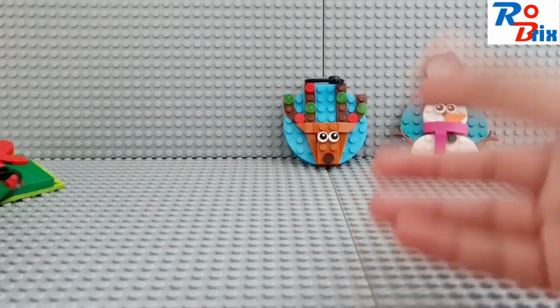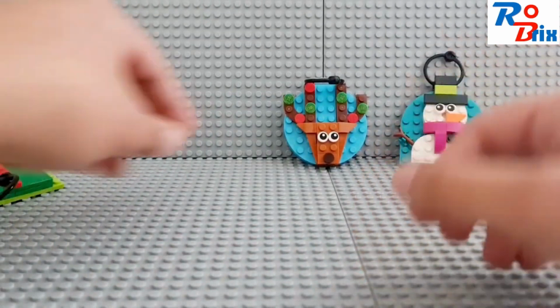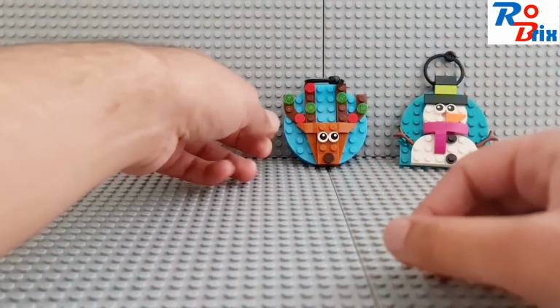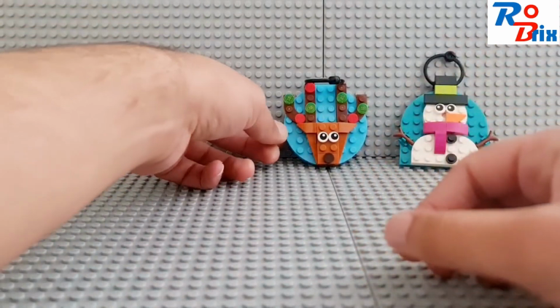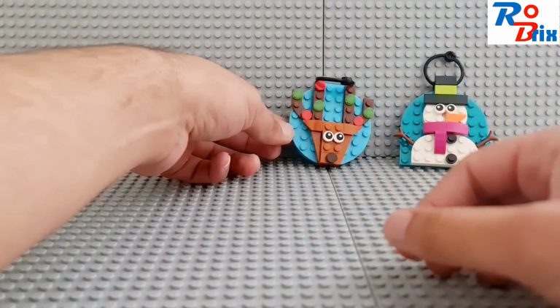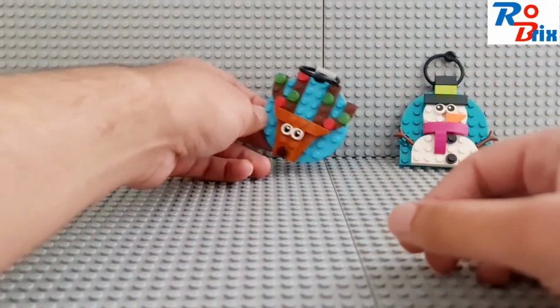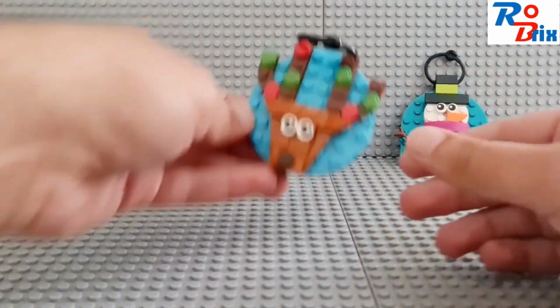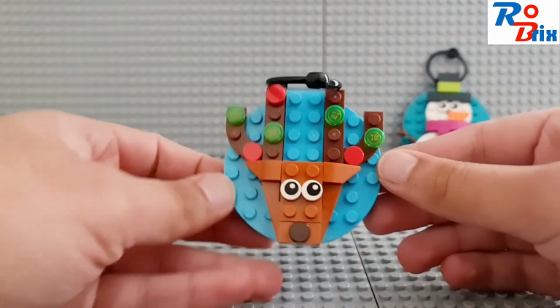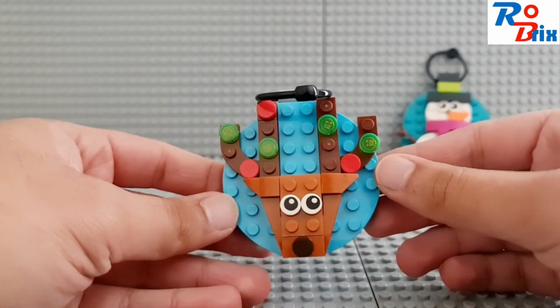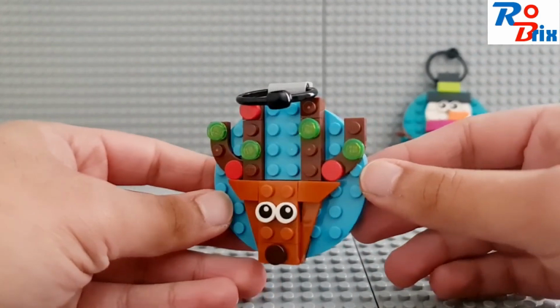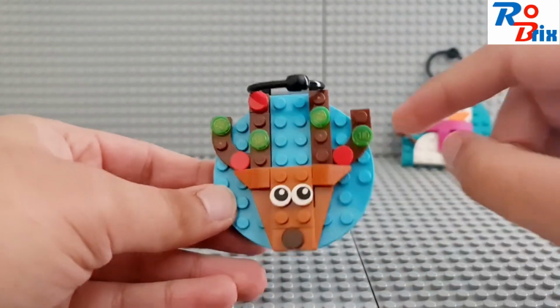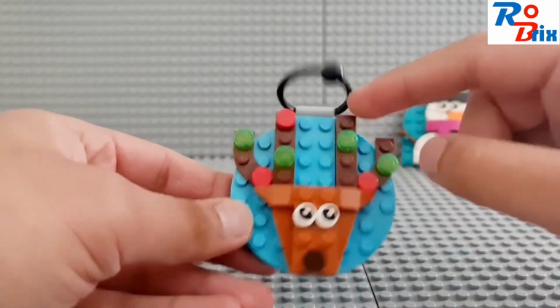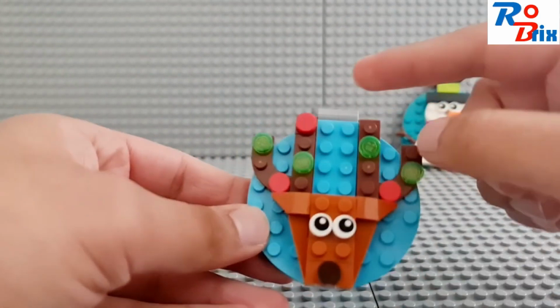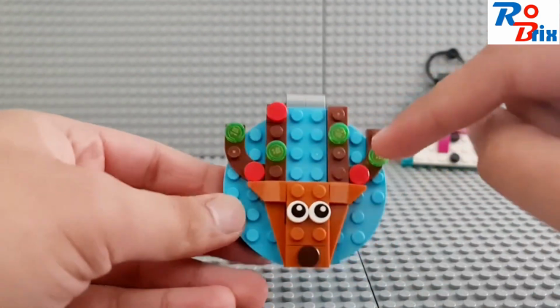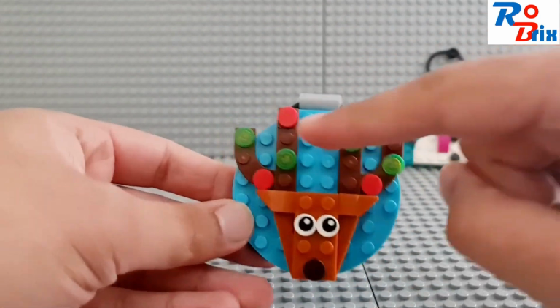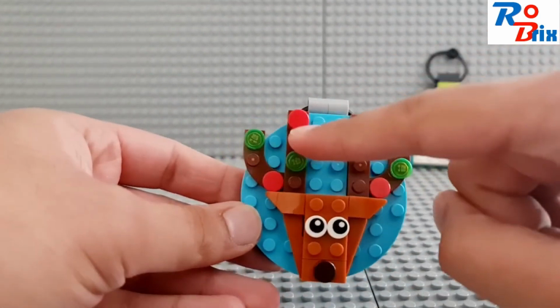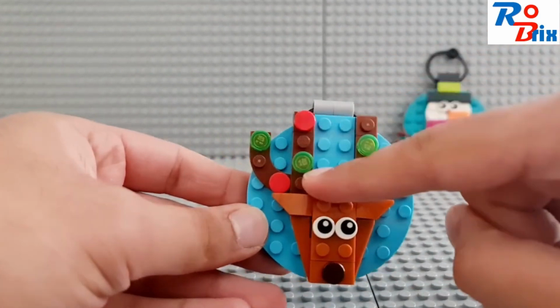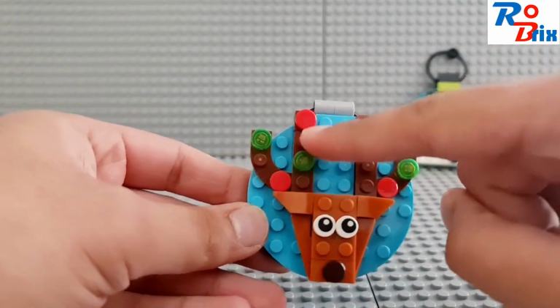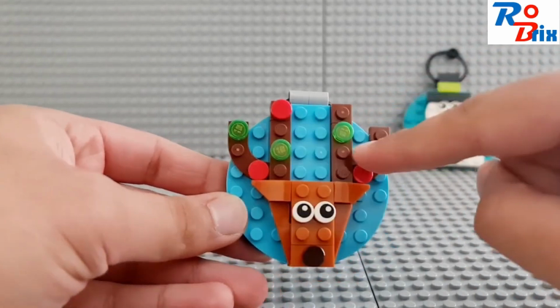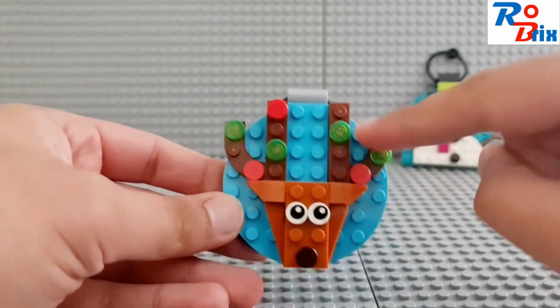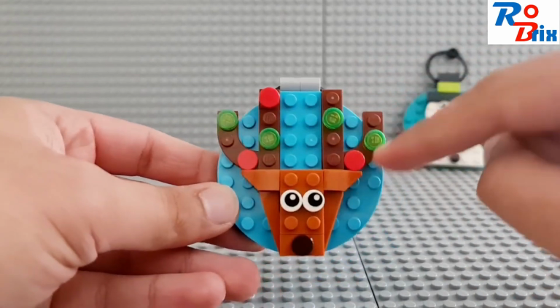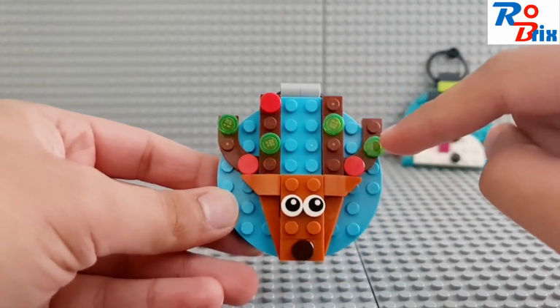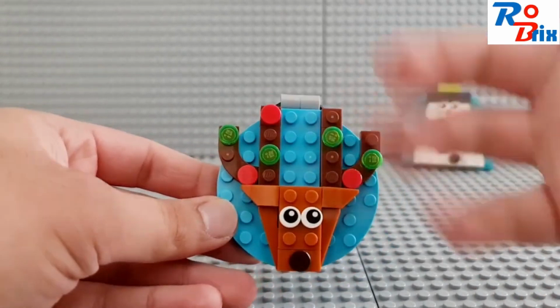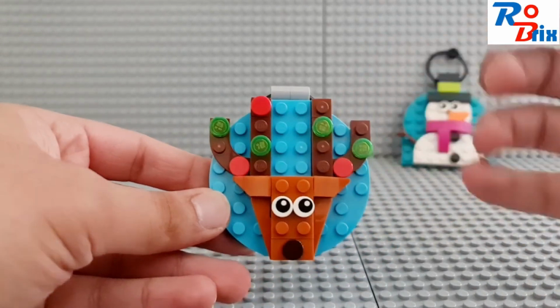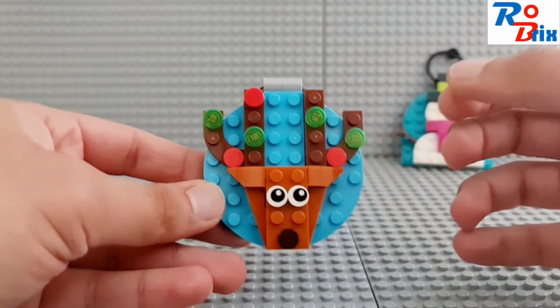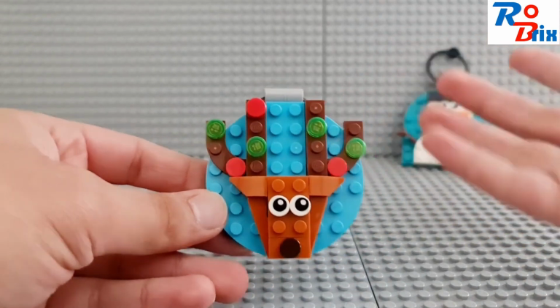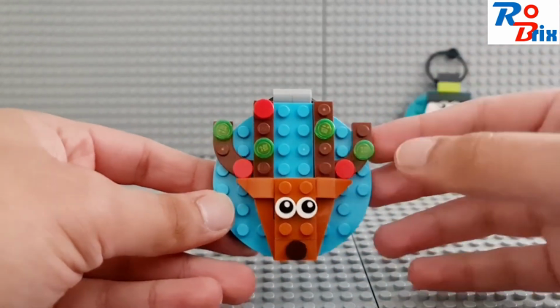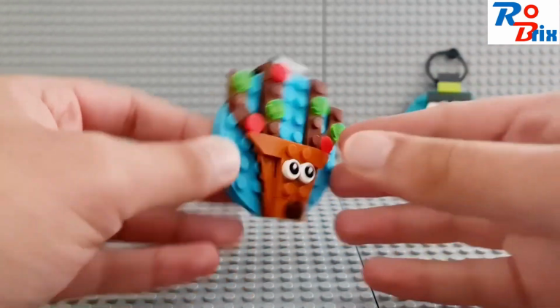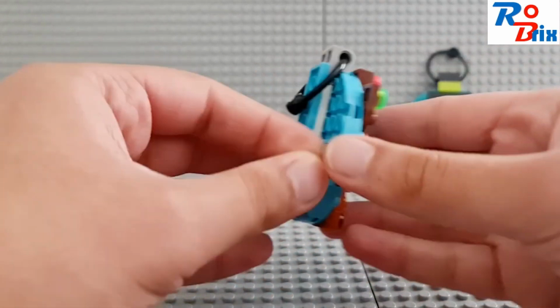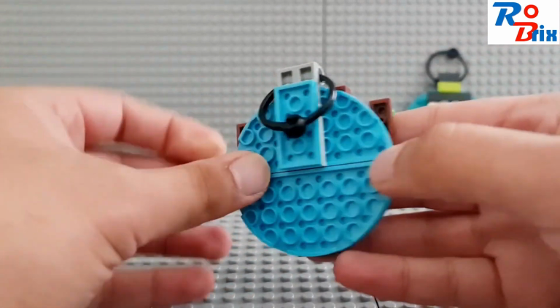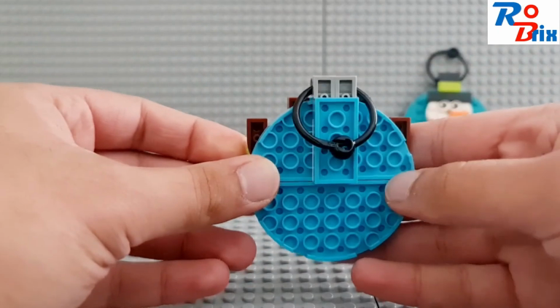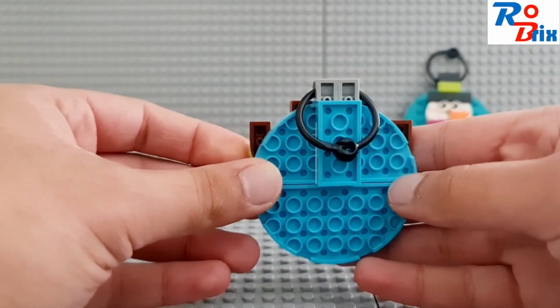The next one is the reindeer, which again looks really good. I like the fact that they've included these green and red circular dot pieces to give it a bit more colour. I think that looks really good, and there's a look at the back.